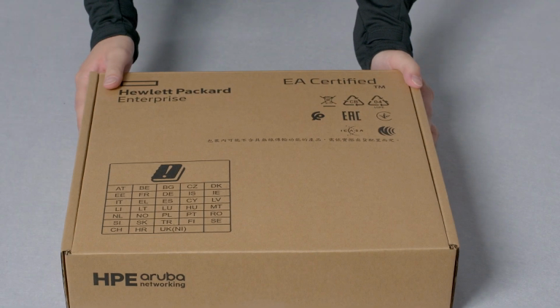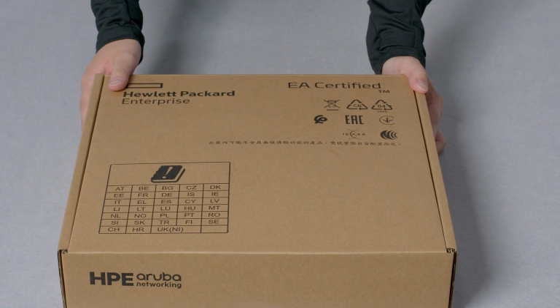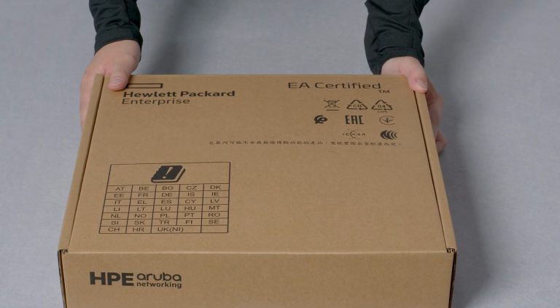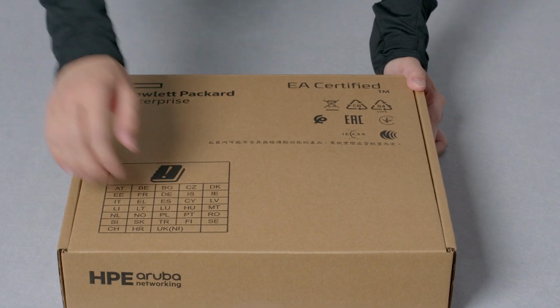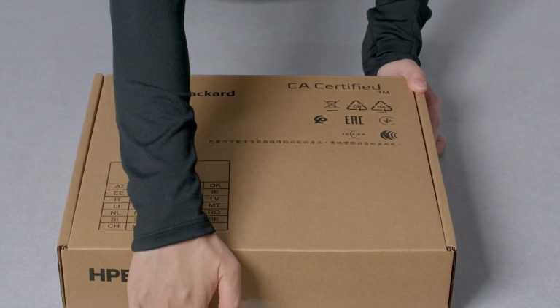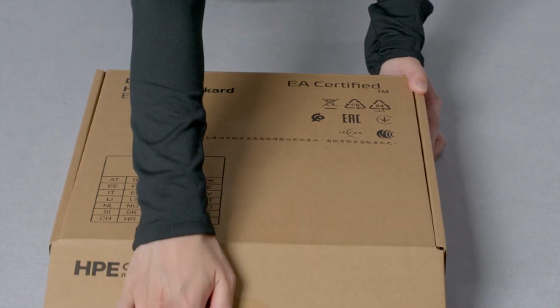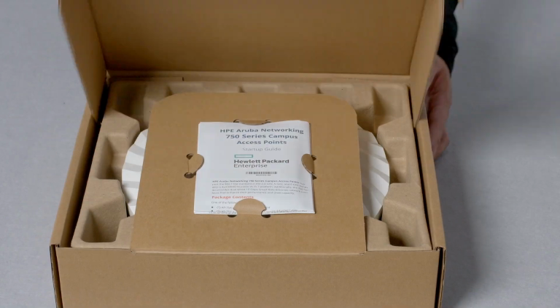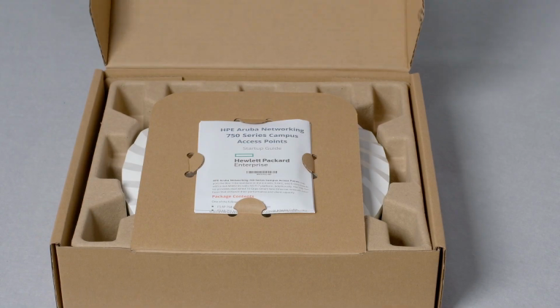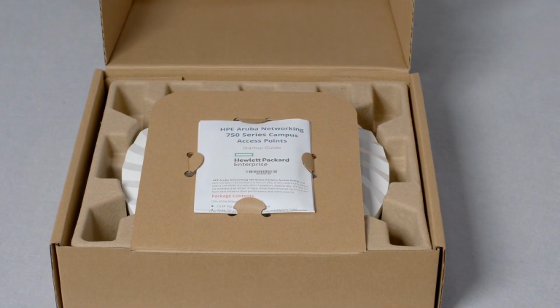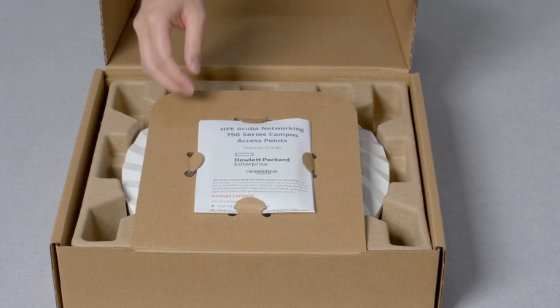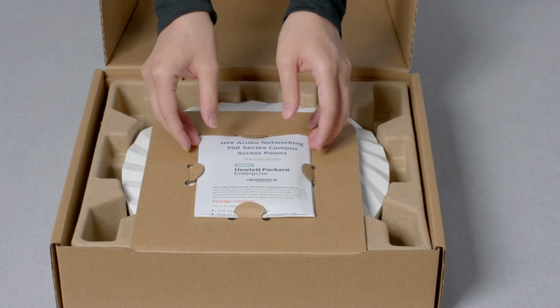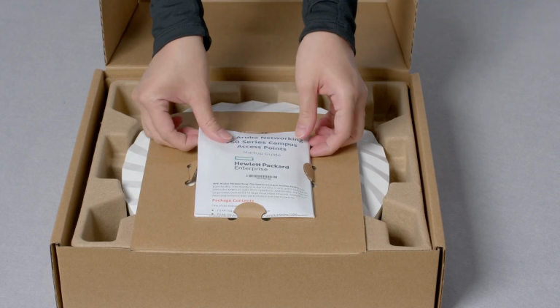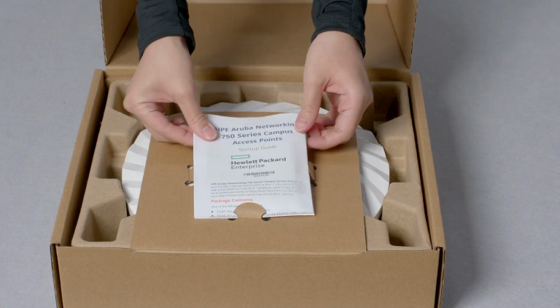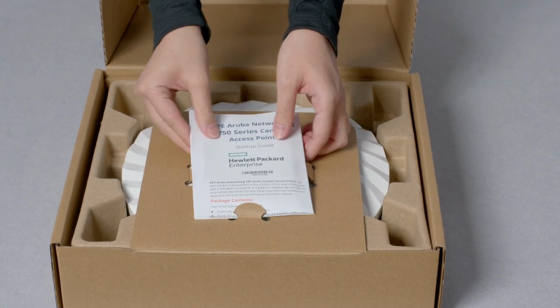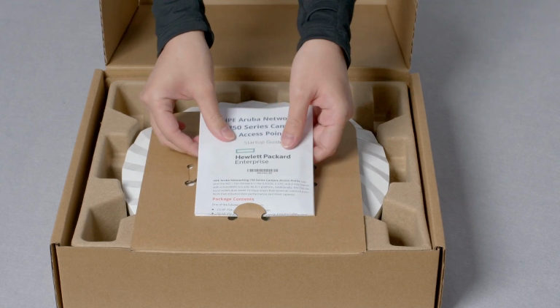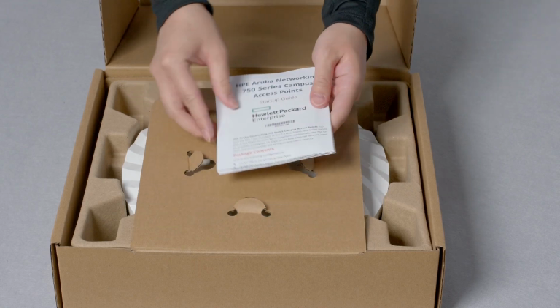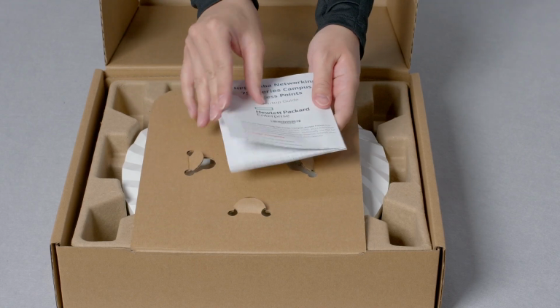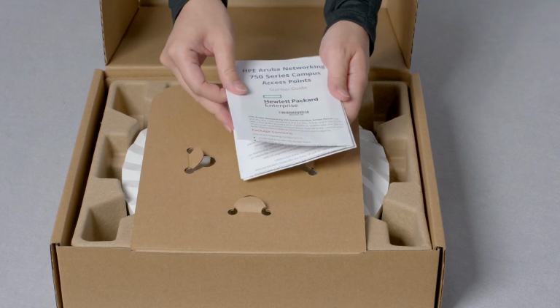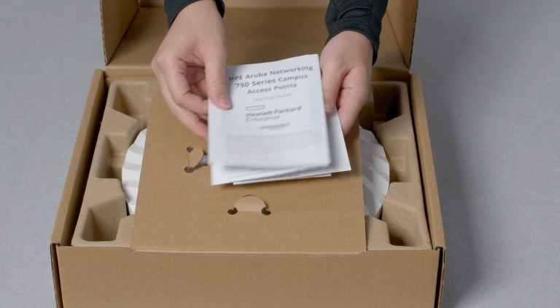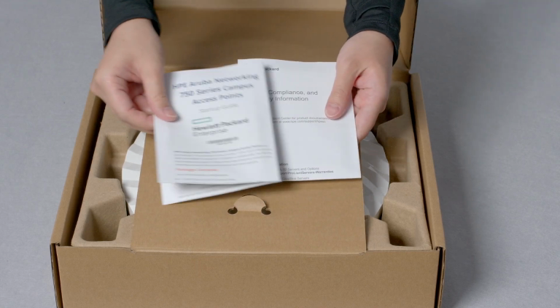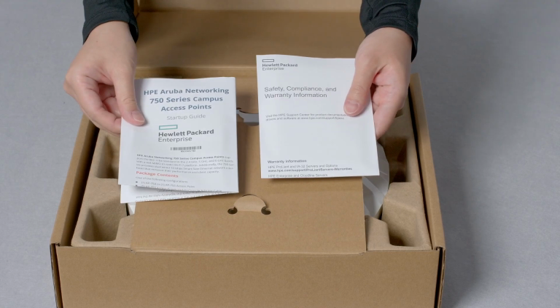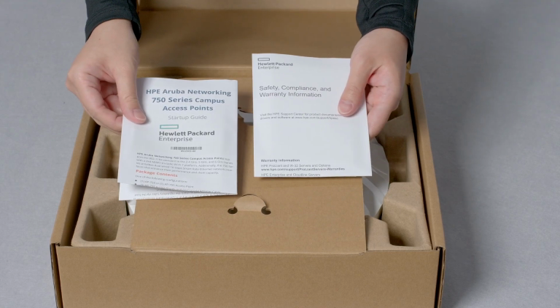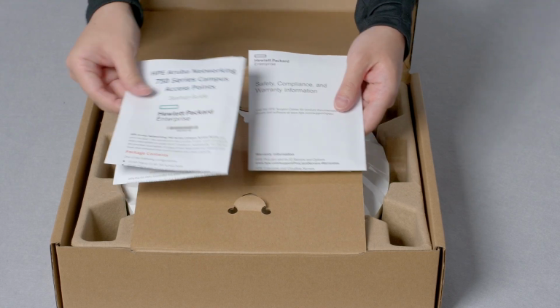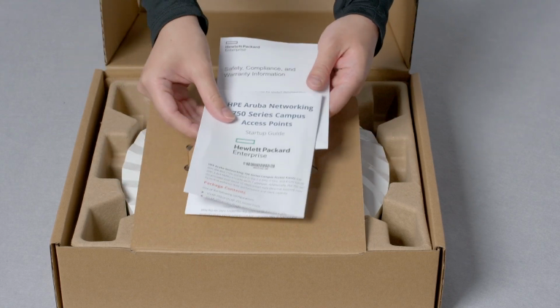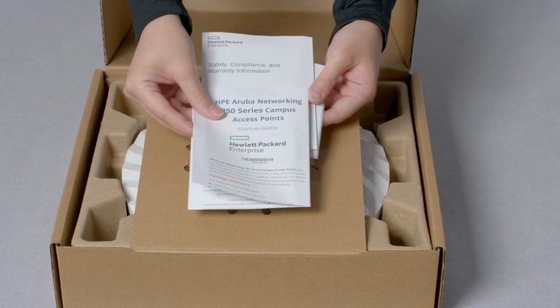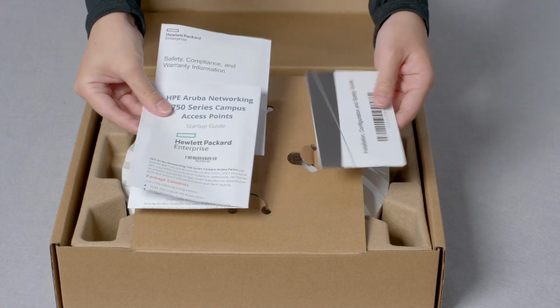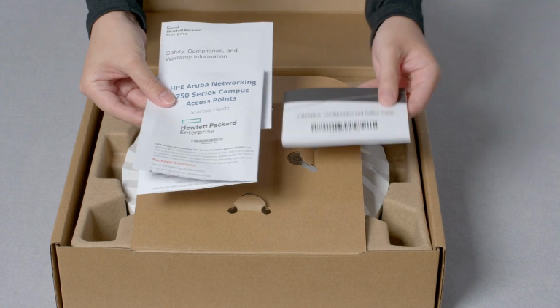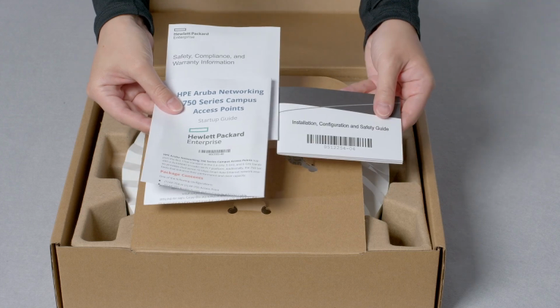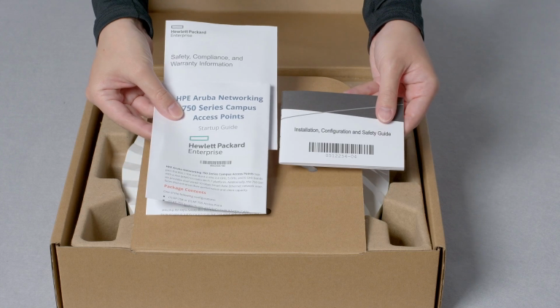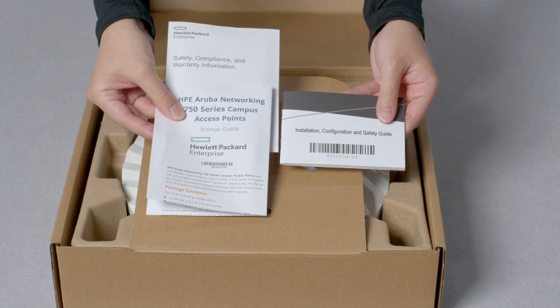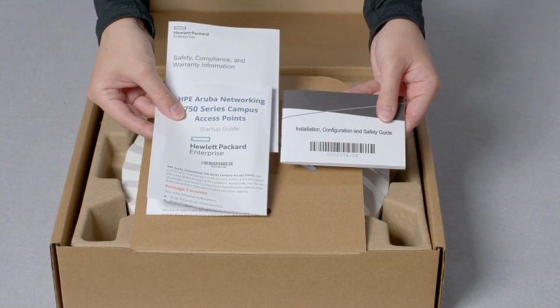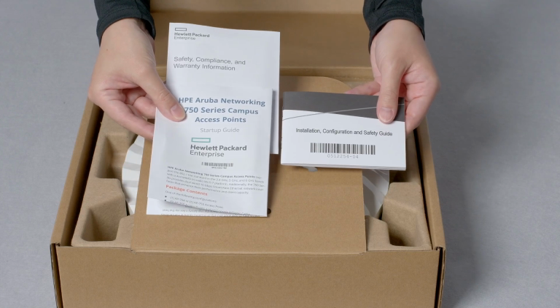Let's get straight to the unboxing. Here you have your startup guide, safety, compliance and warranty information, and installation and configuration guide.